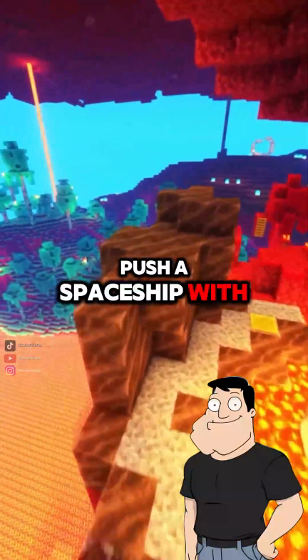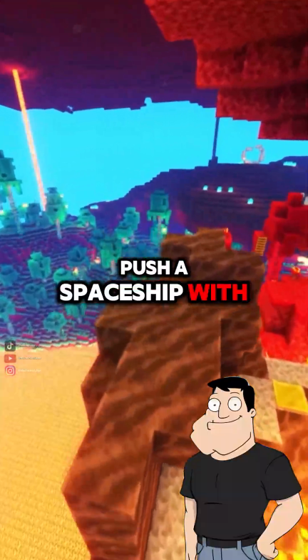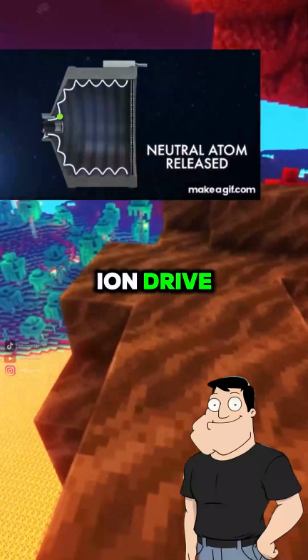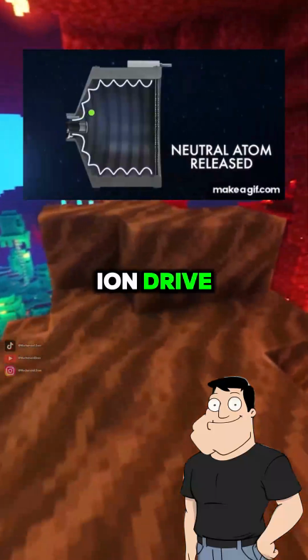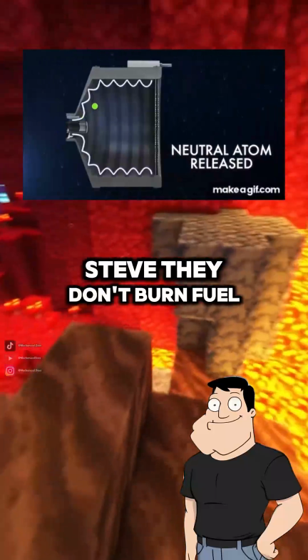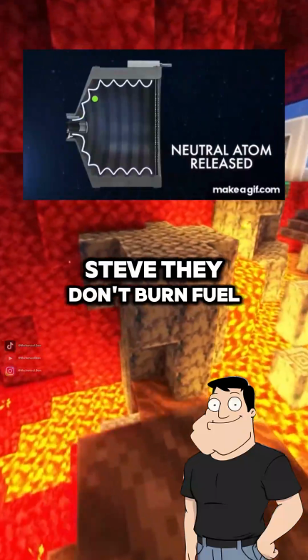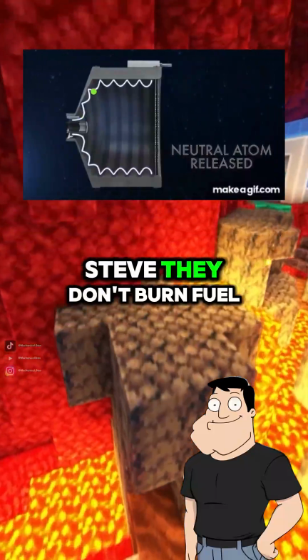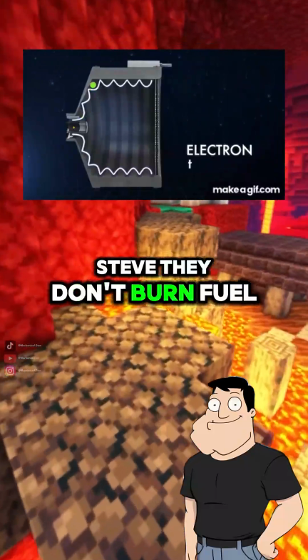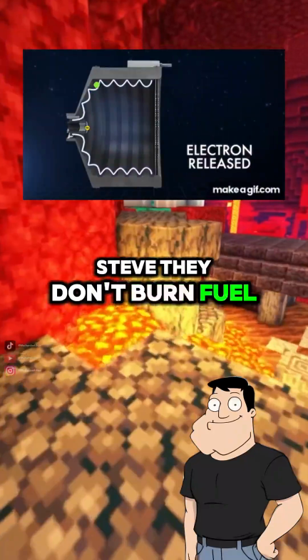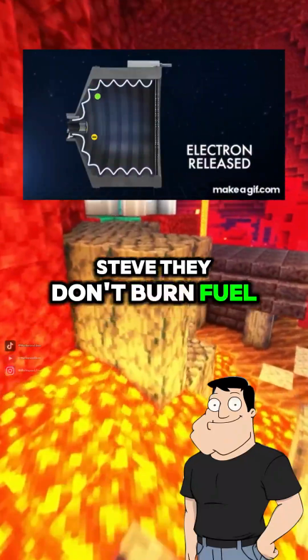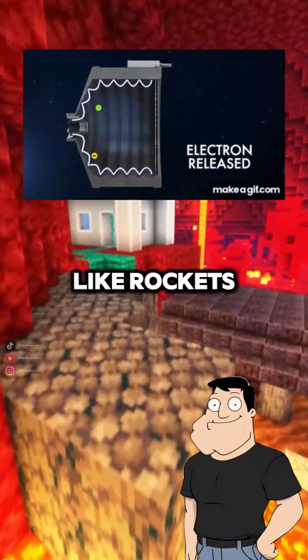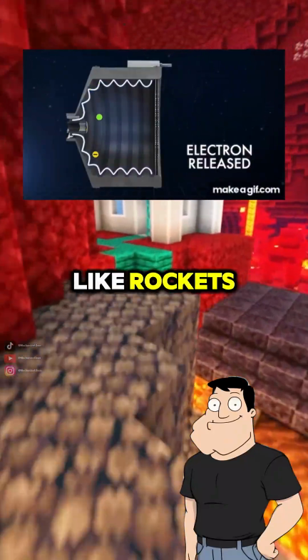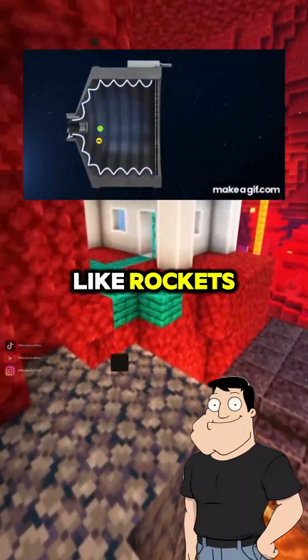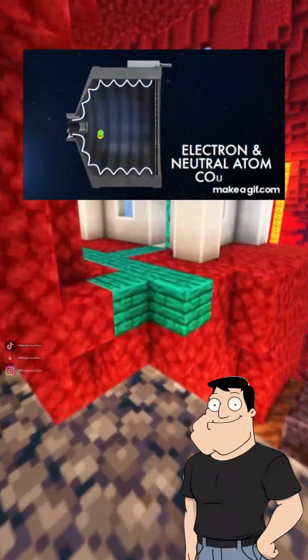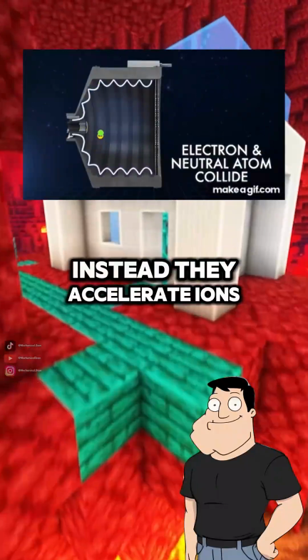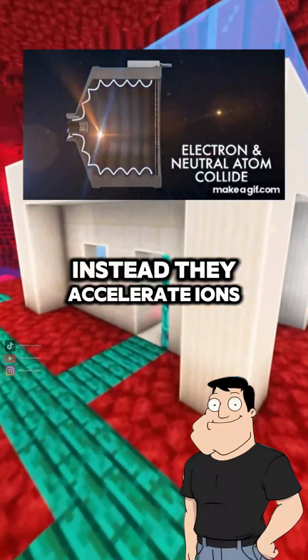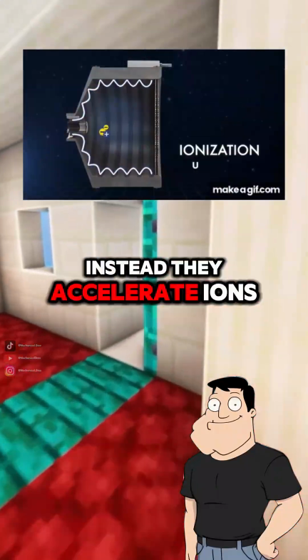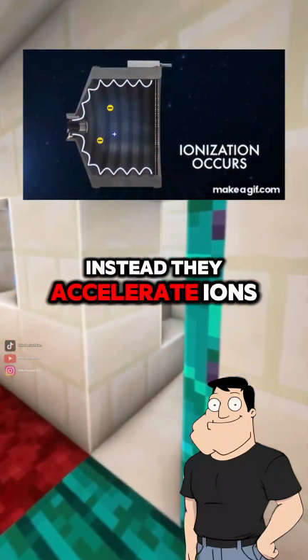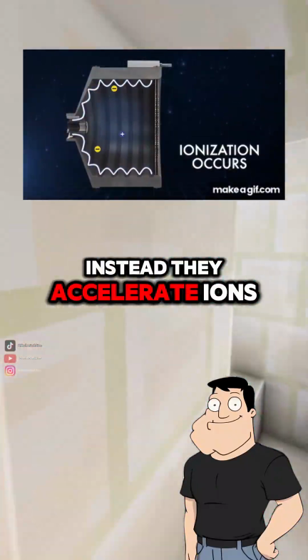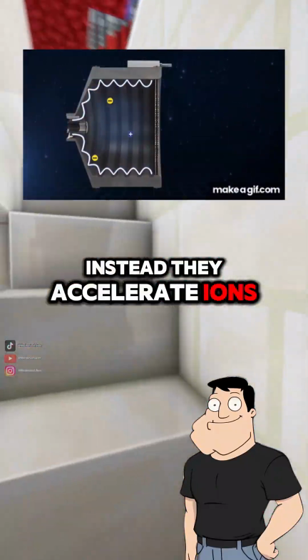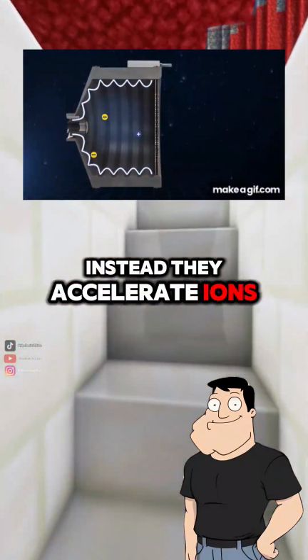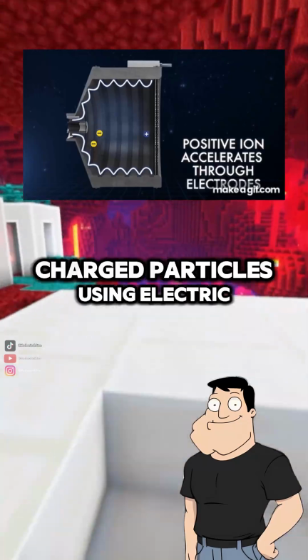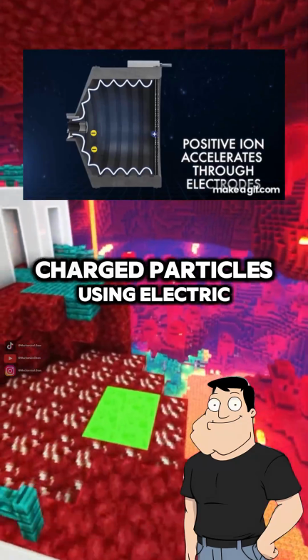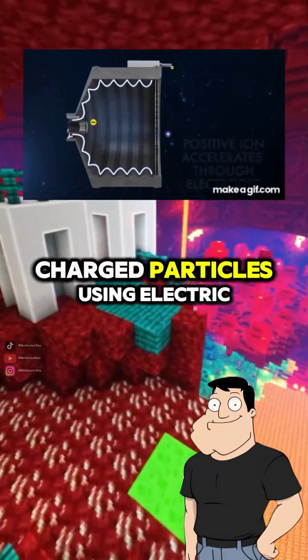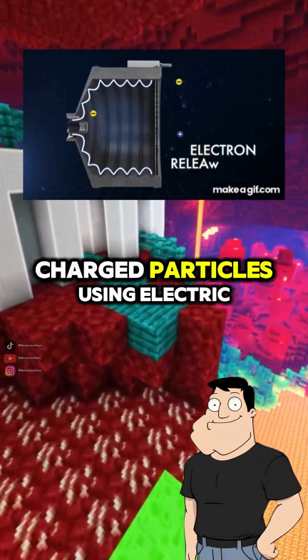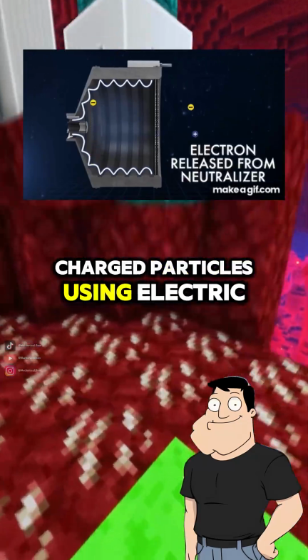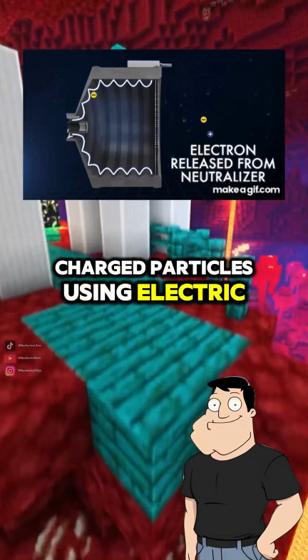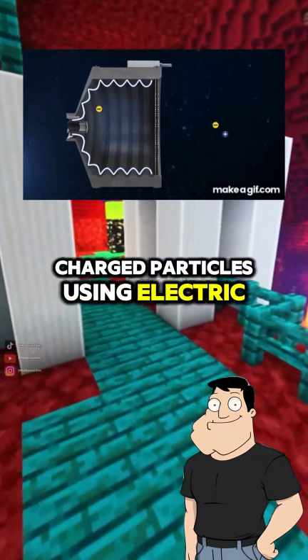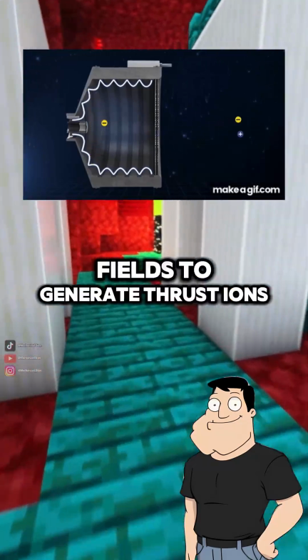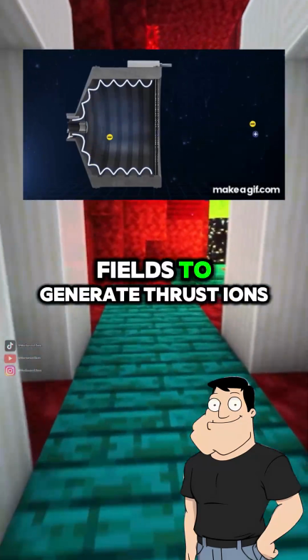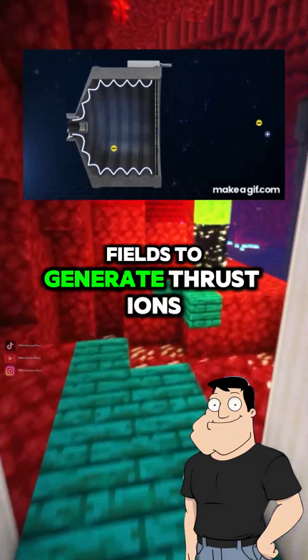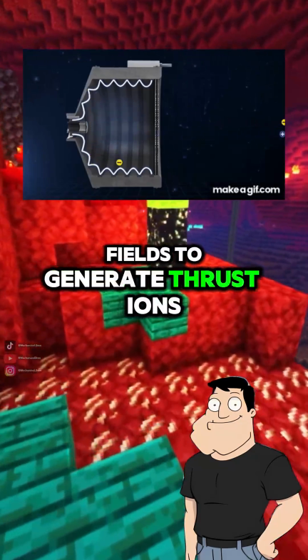With ion drives, Steve. They don't burn fuel like rockets. Instead, they accelerate ions — charged particles — using electric fields to generate thrust.